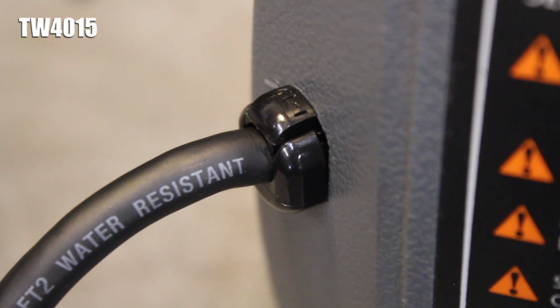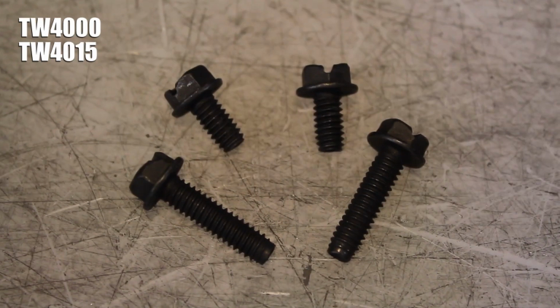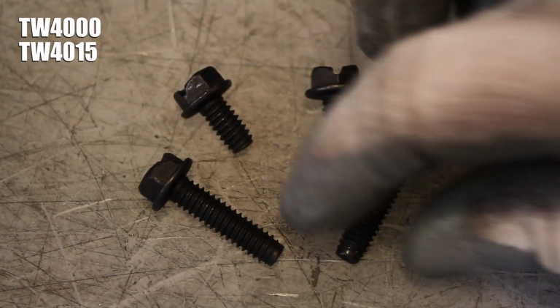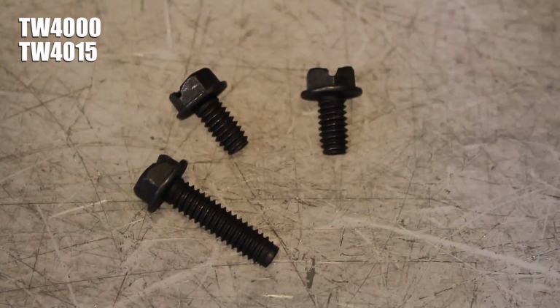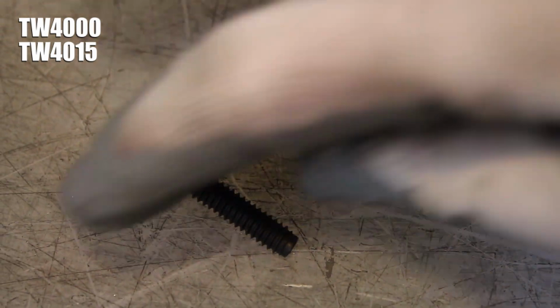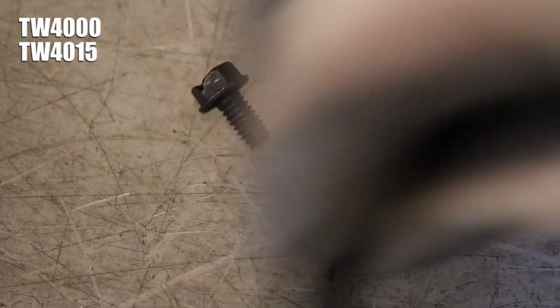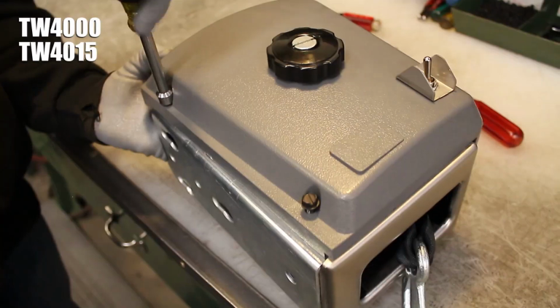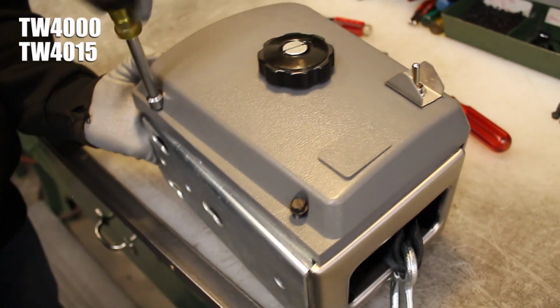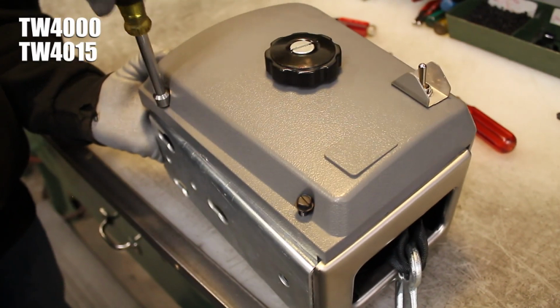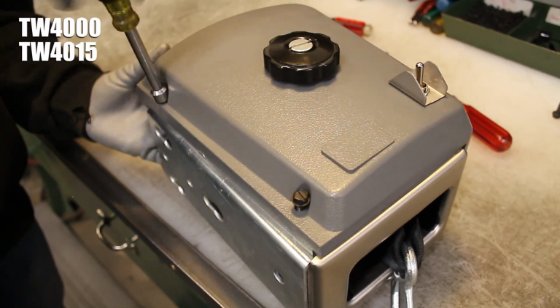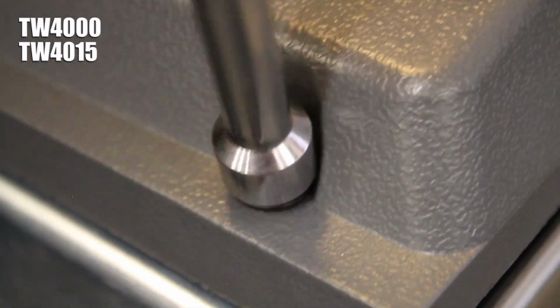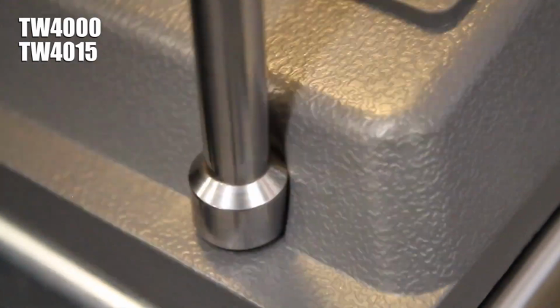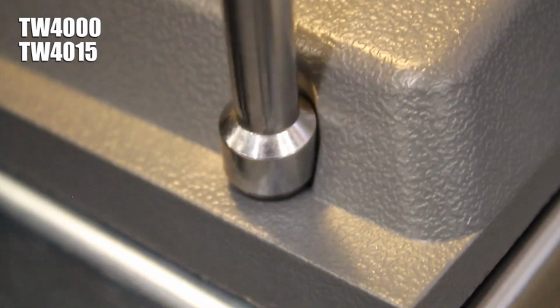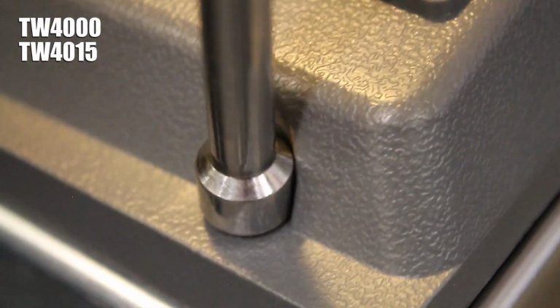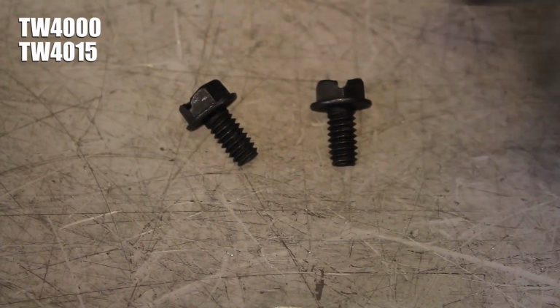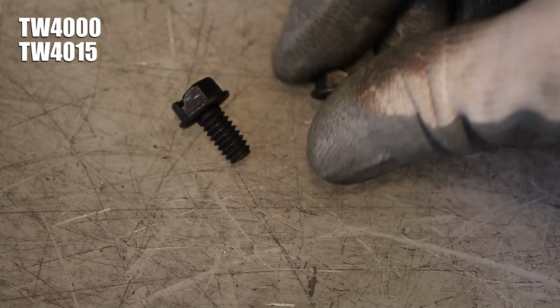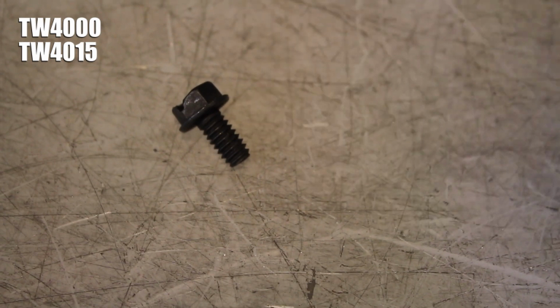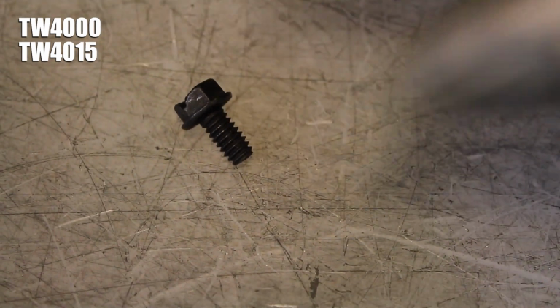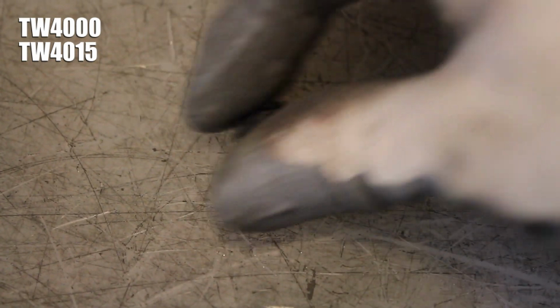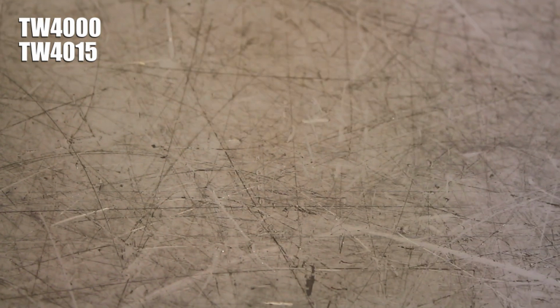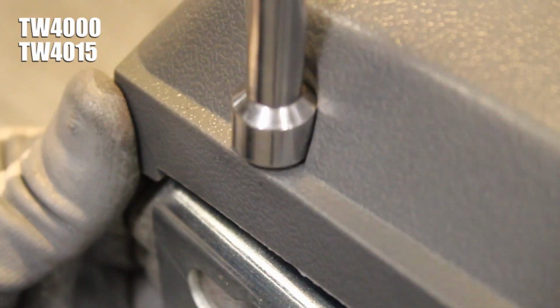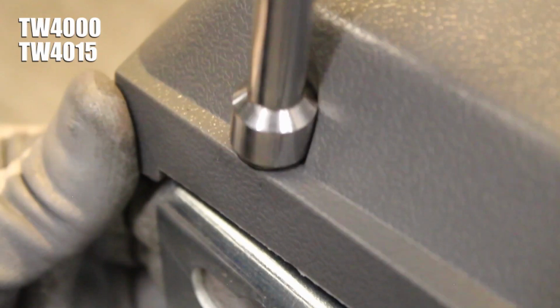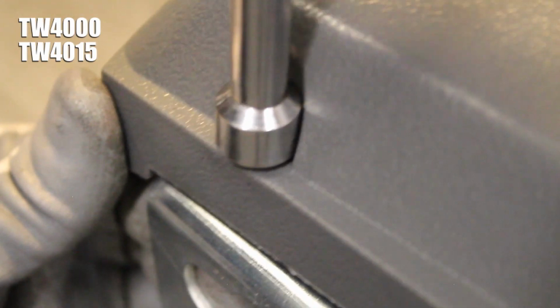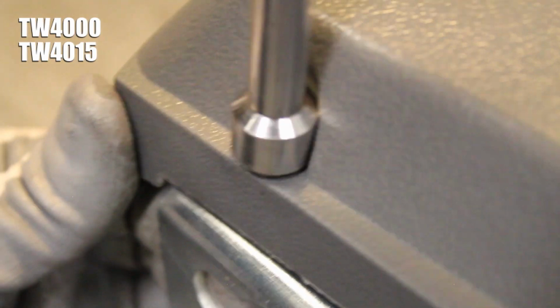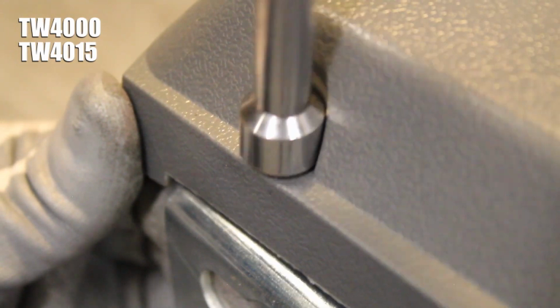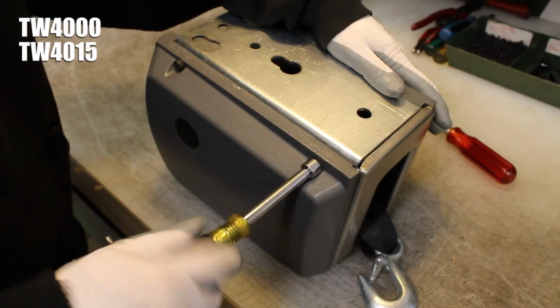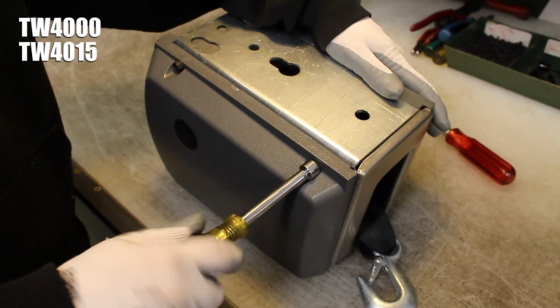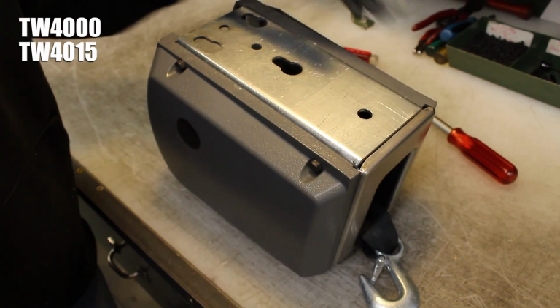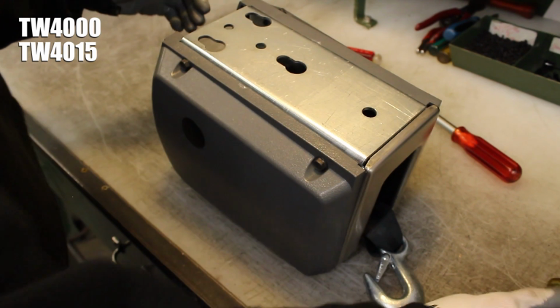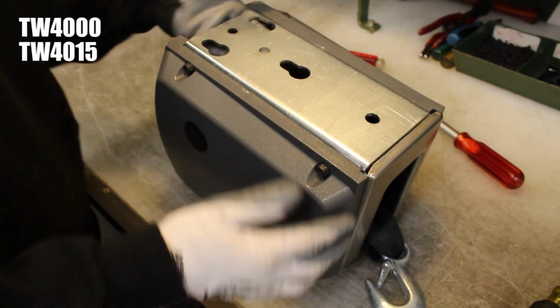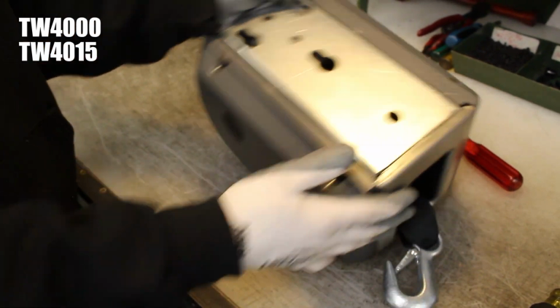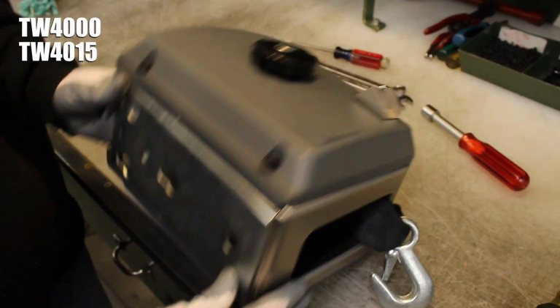Grab the two longer cover screws and re-tighten them into the clutch side of the winch. Then reinstall the two shorter cover screws into the non-clutch side of the winch to finish the strap replacement process.